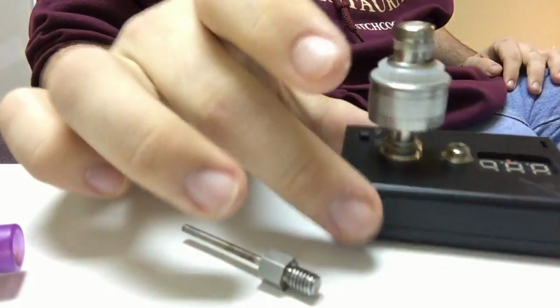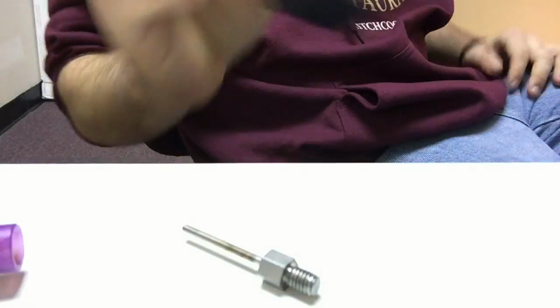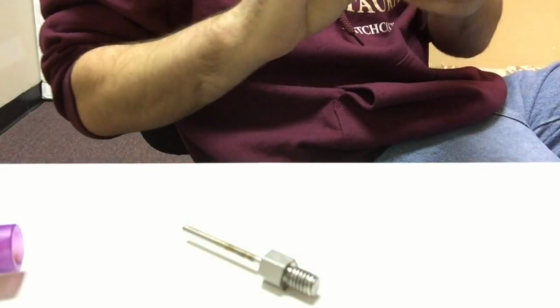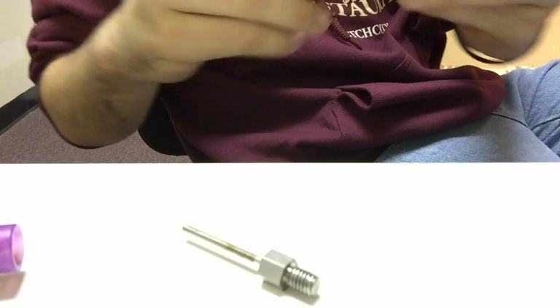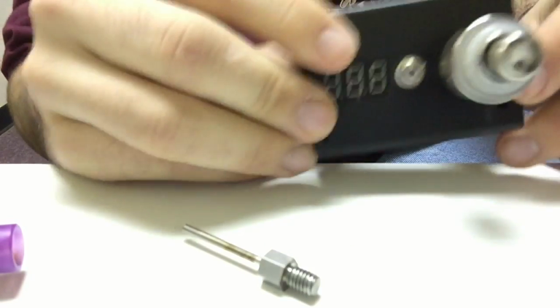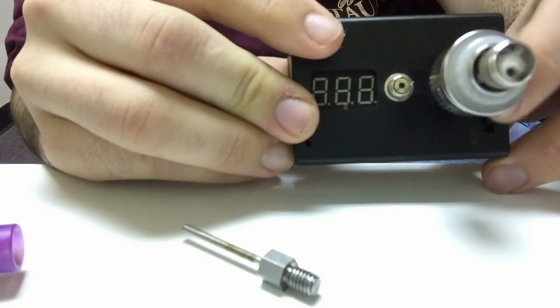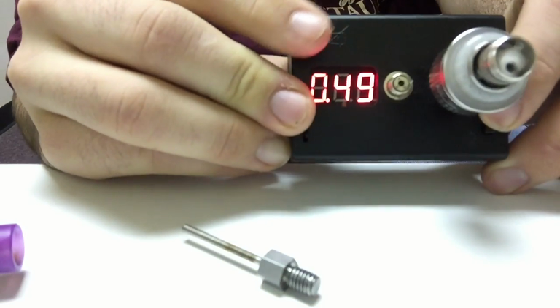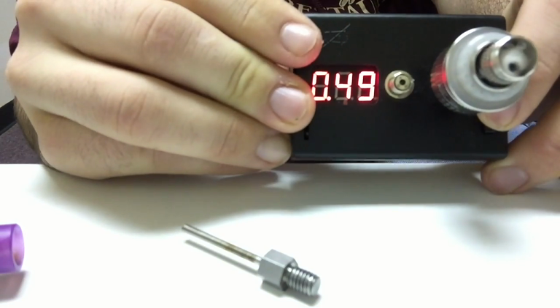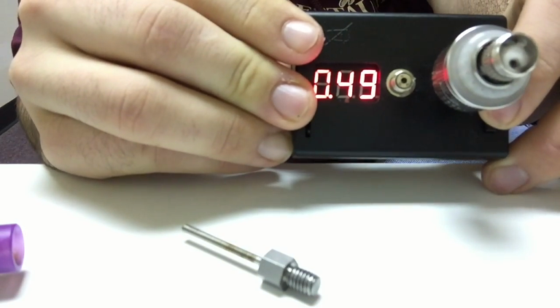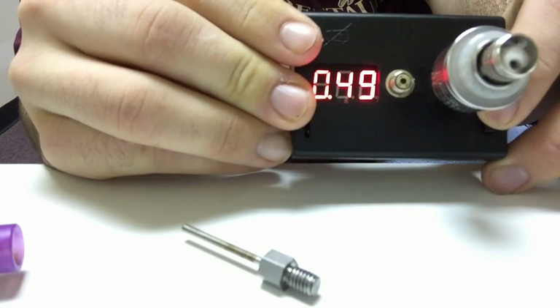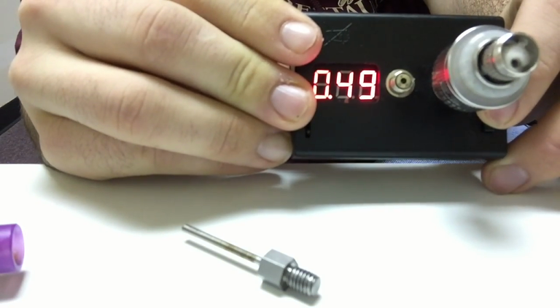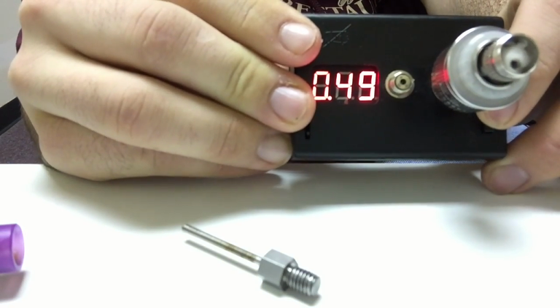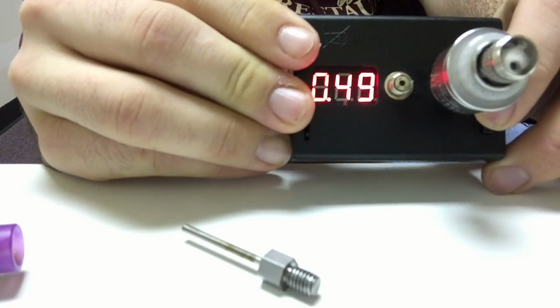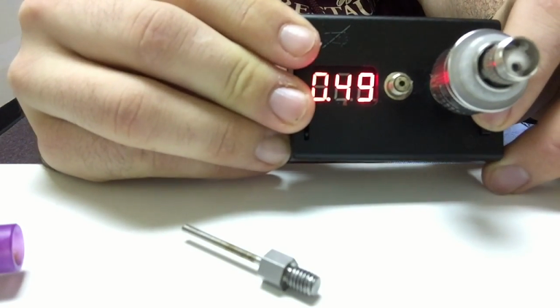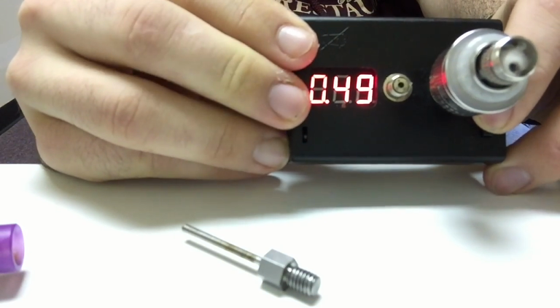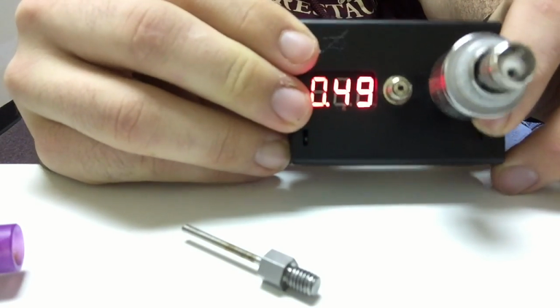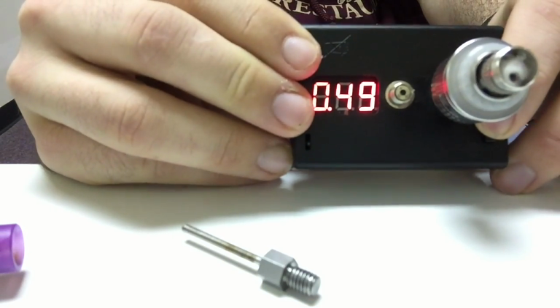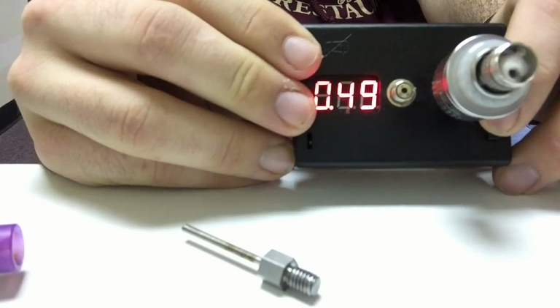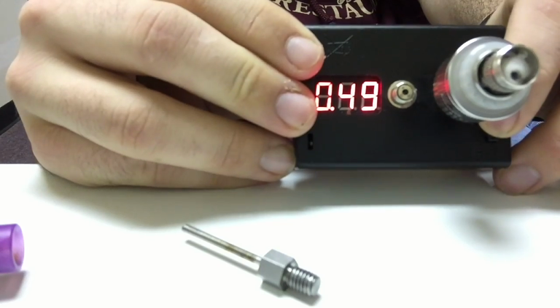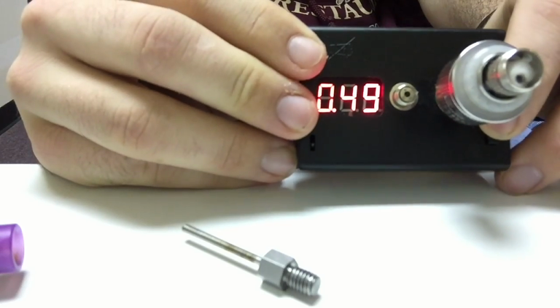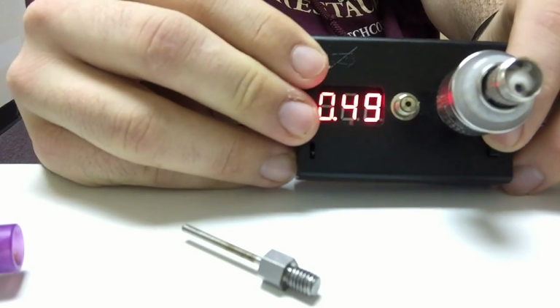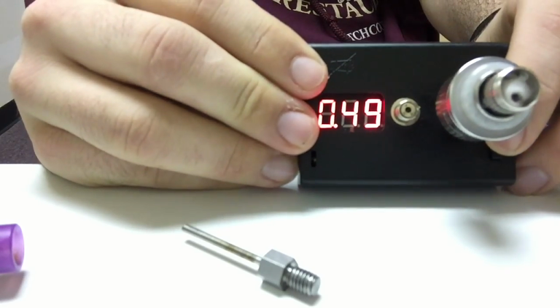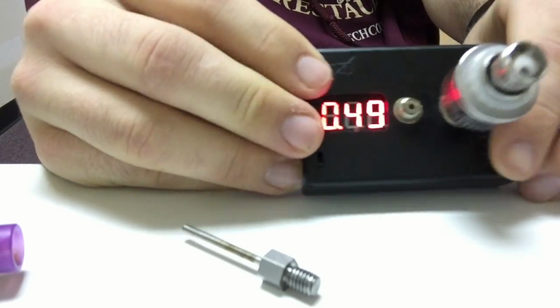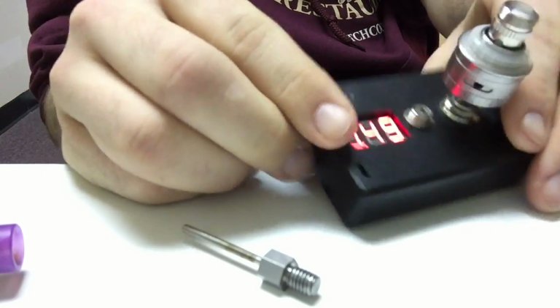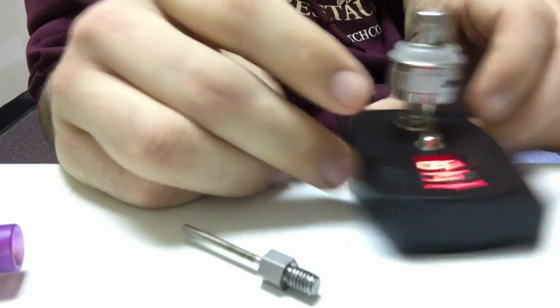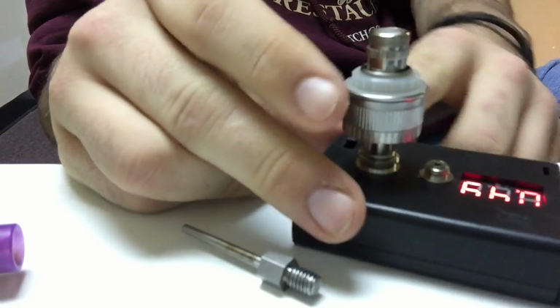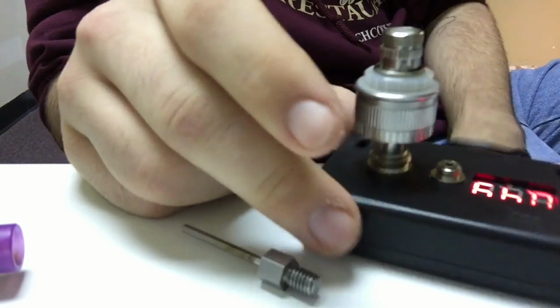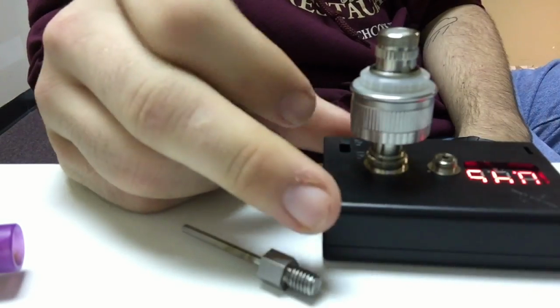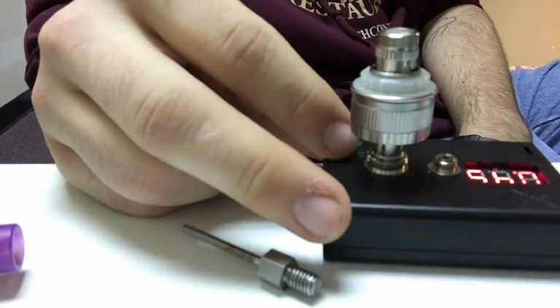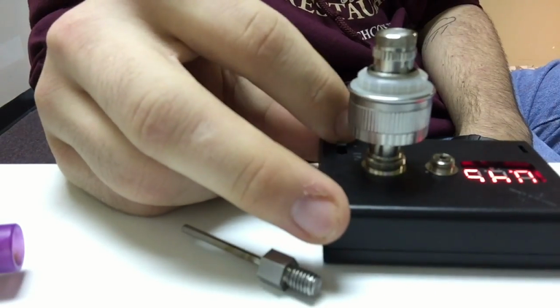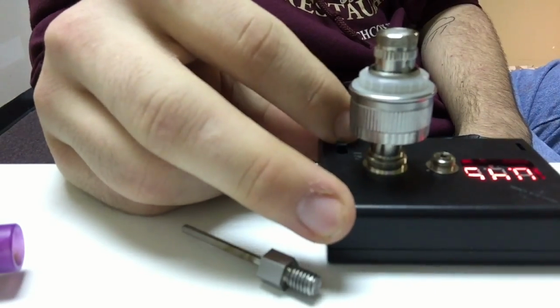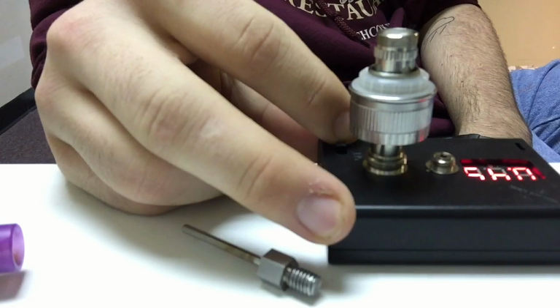So I installed the coil into the base here - 0.49 ohms, about the same as the stock Atlantis coil. Now we're going to put some juice on it and get it going.